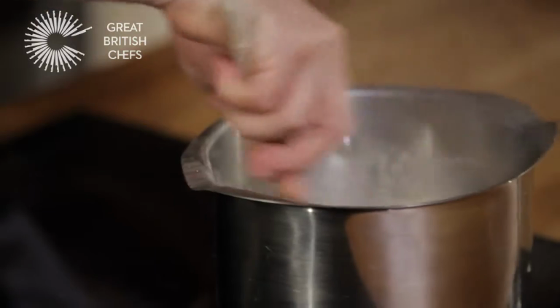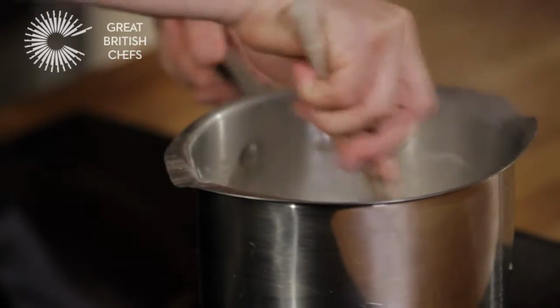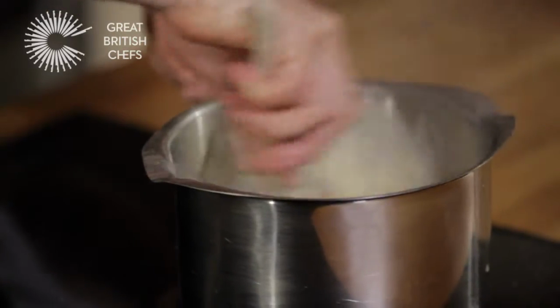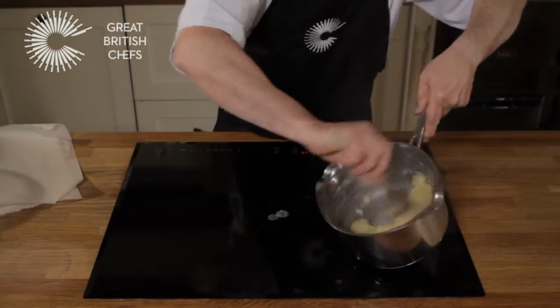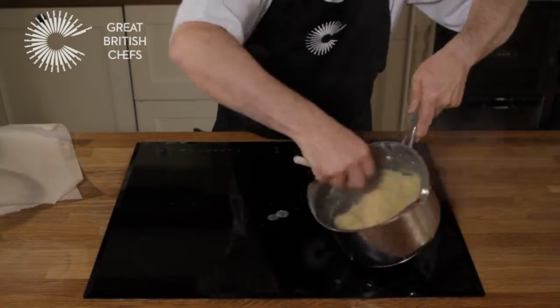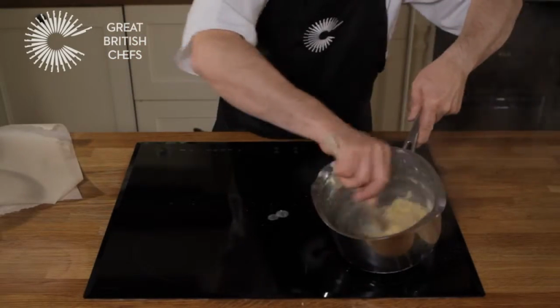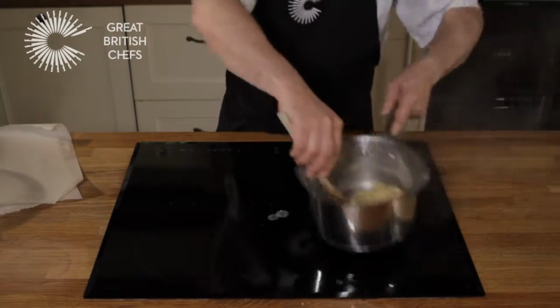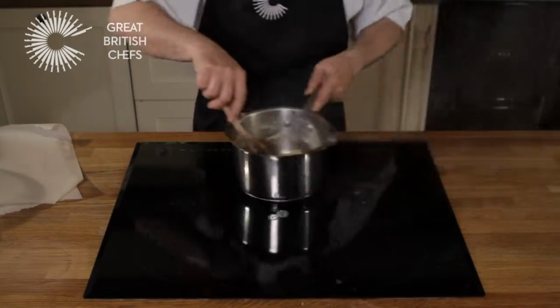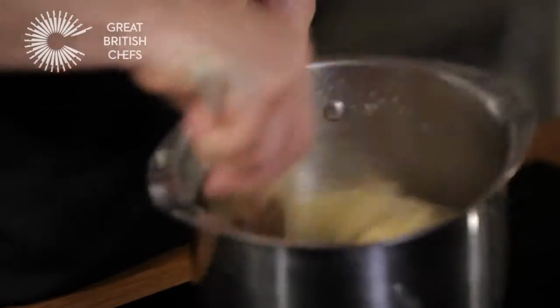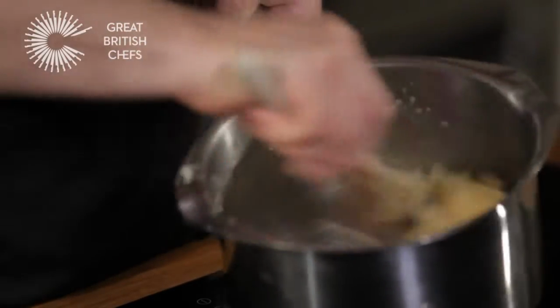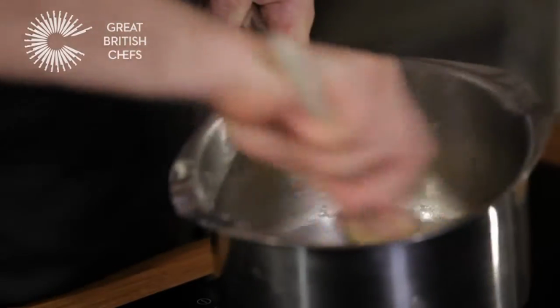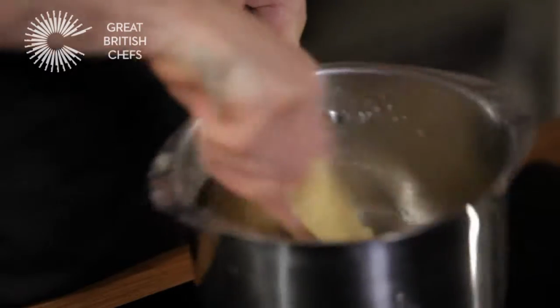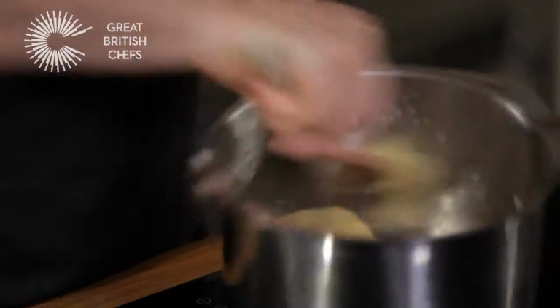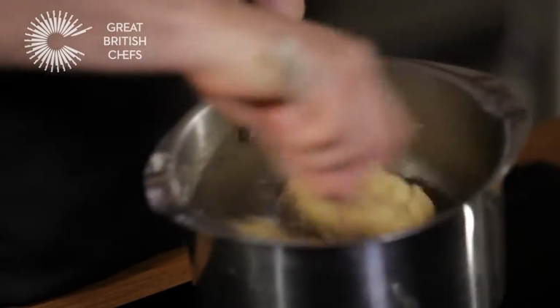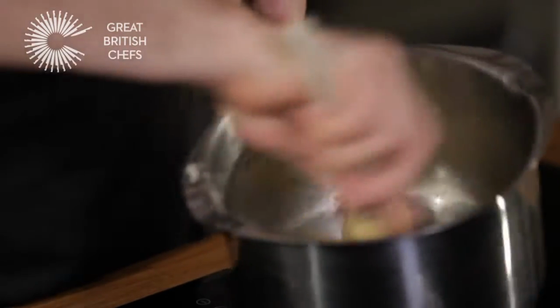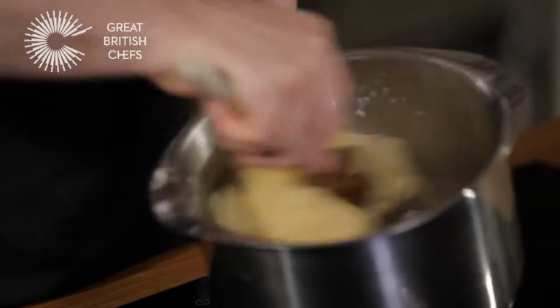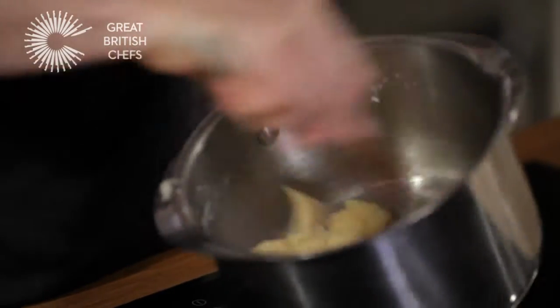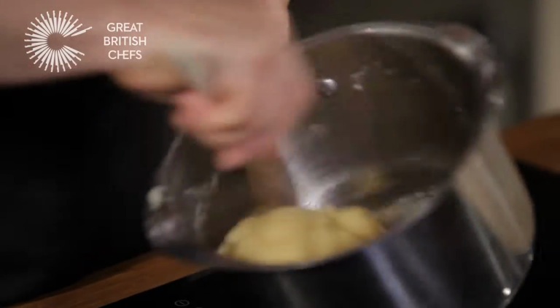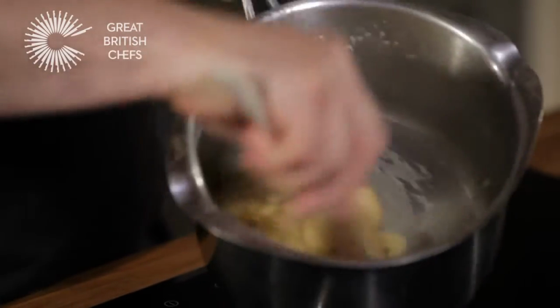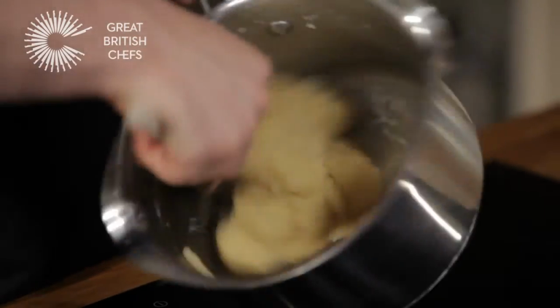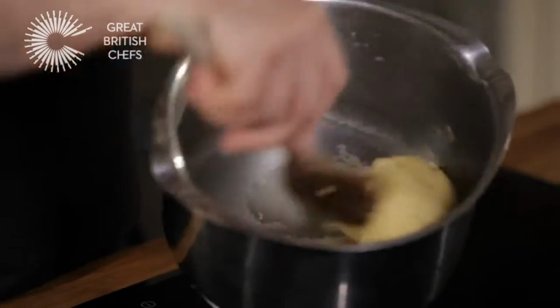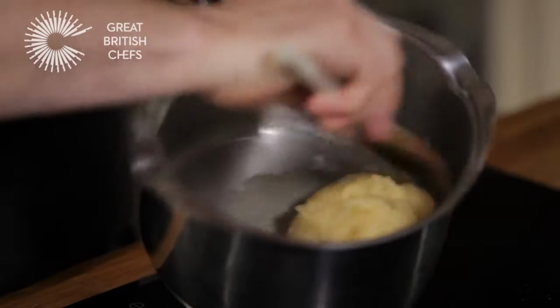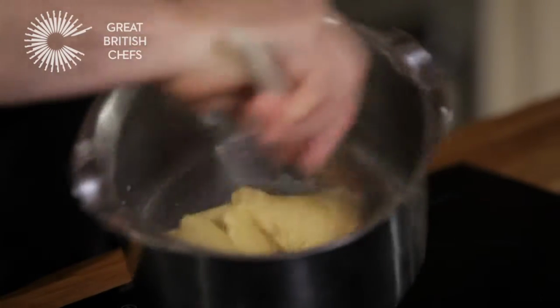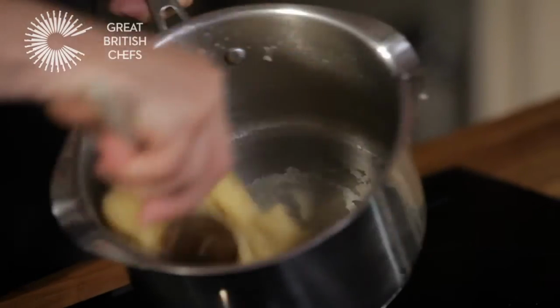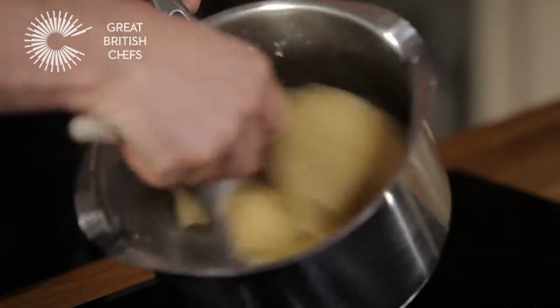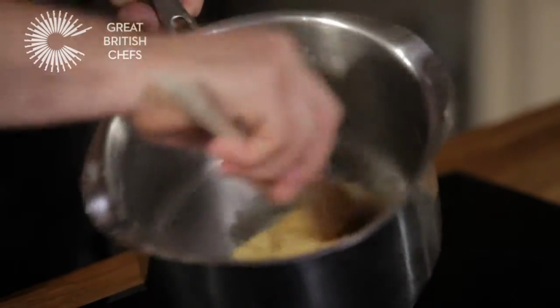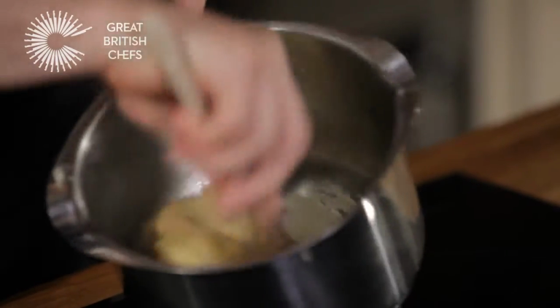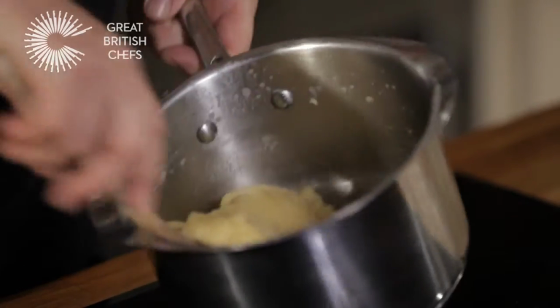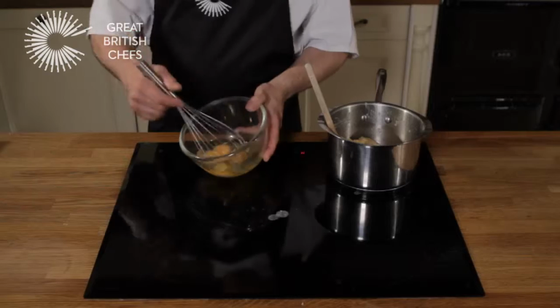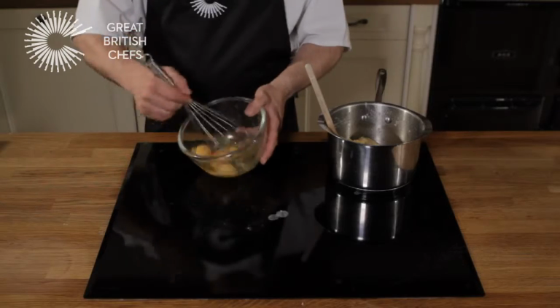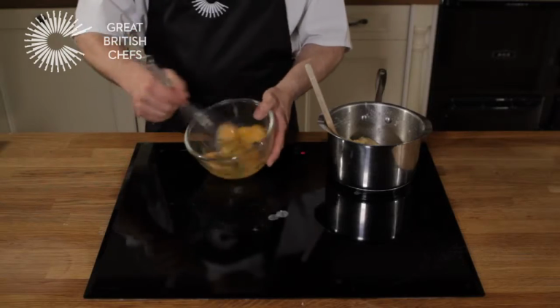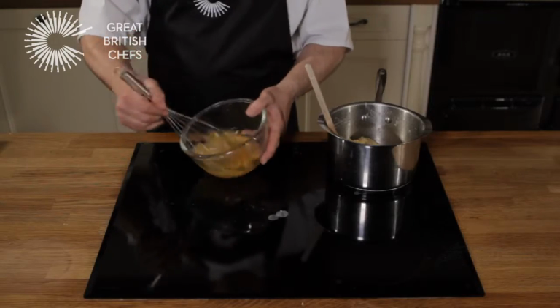Stir well. Remove the saucepan from the heat. Using a wooden spoon, beat the mixture off the heat until it forms a ball and pulls away cleanly from the sides of the pan. This should take just a few minutes.